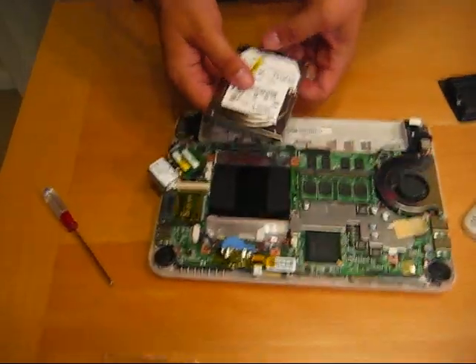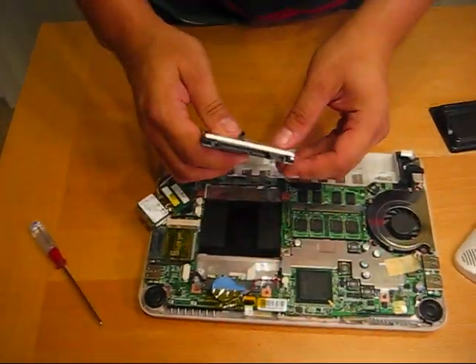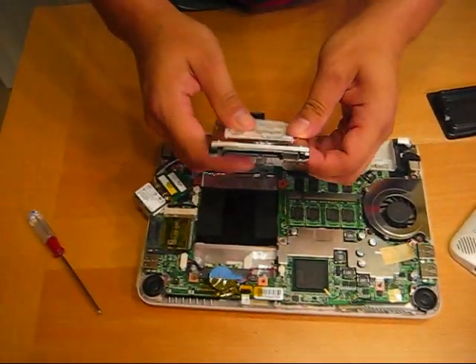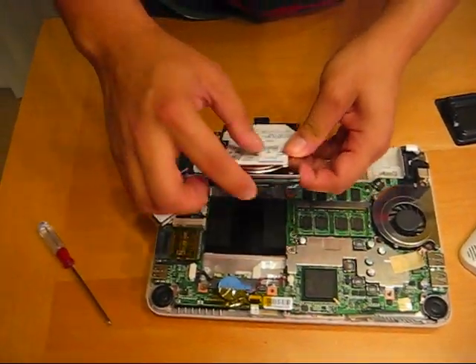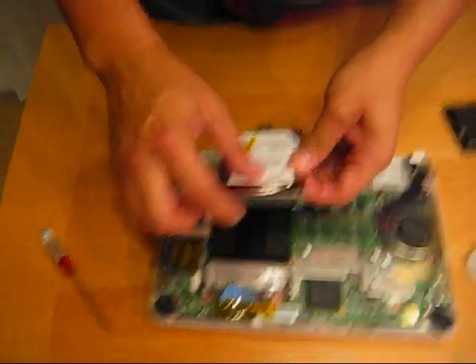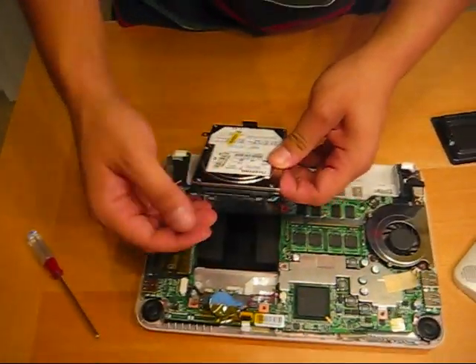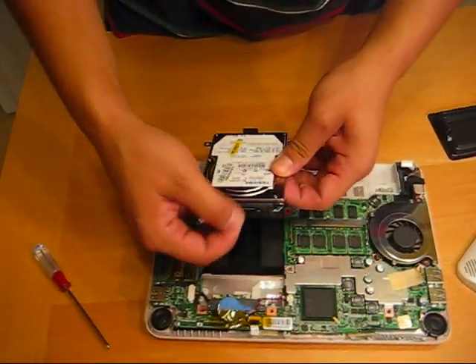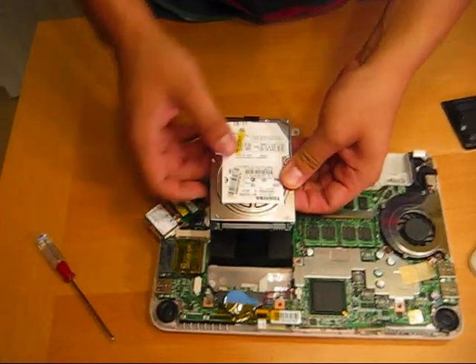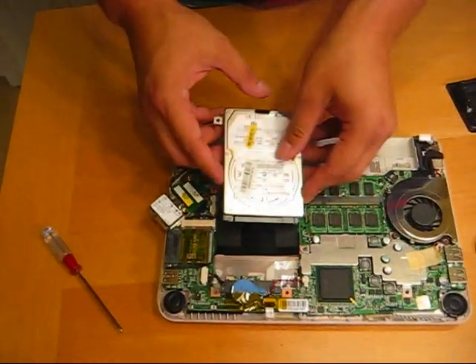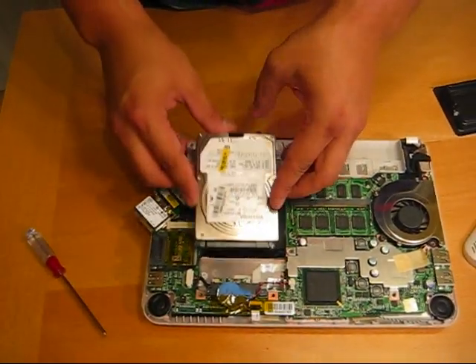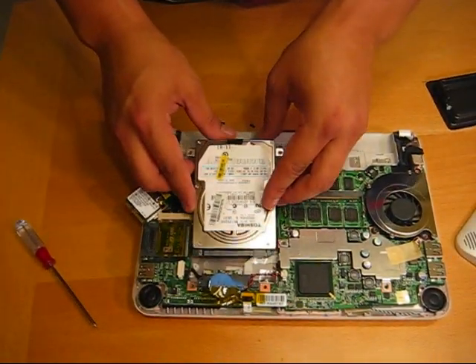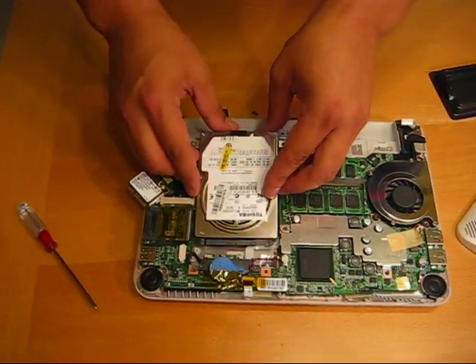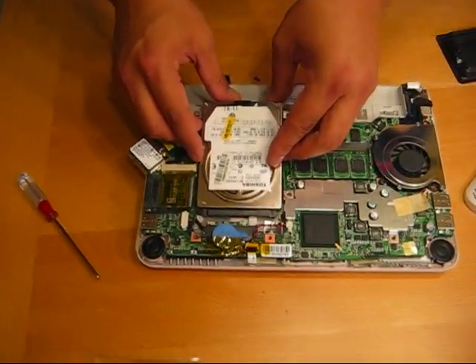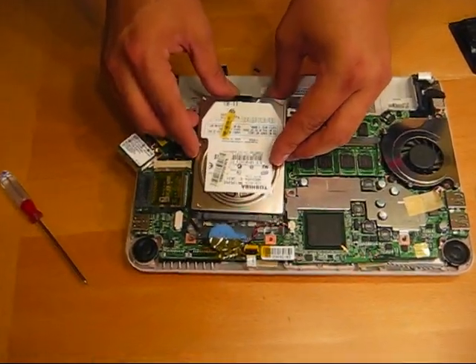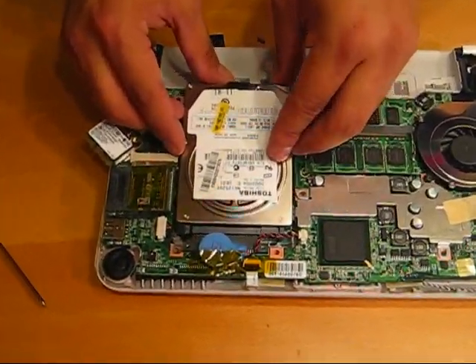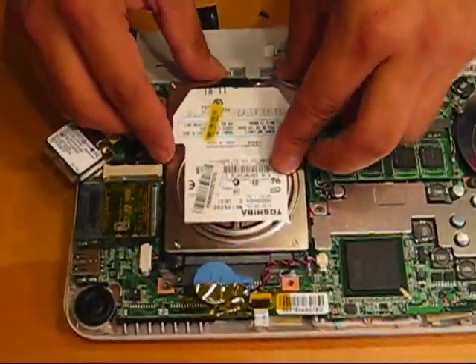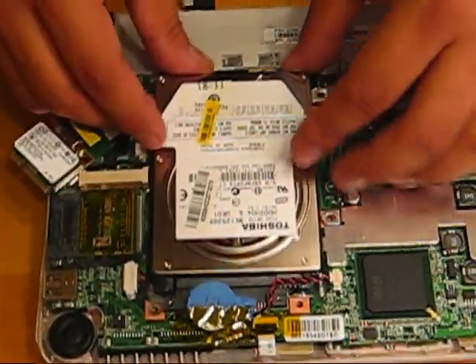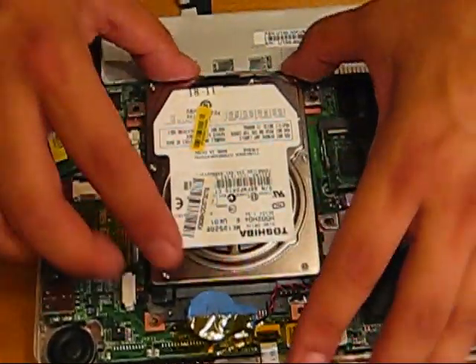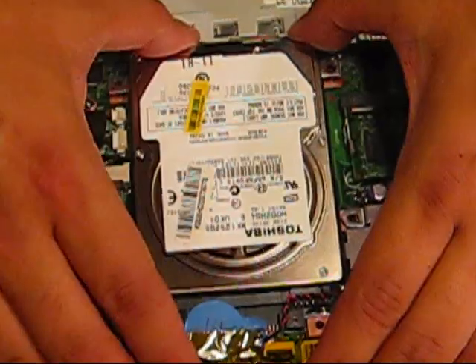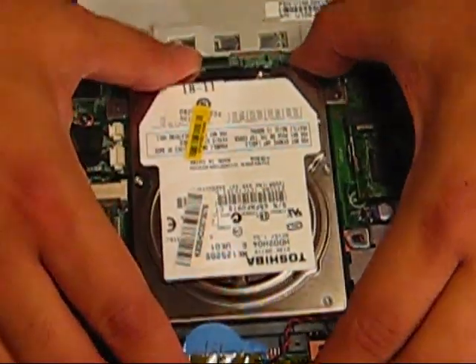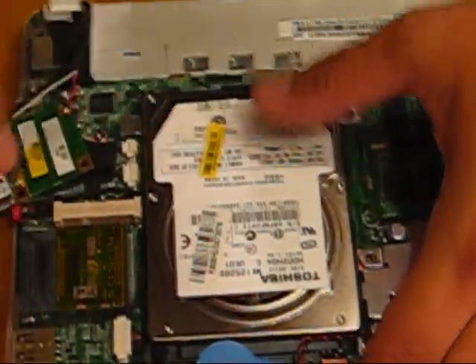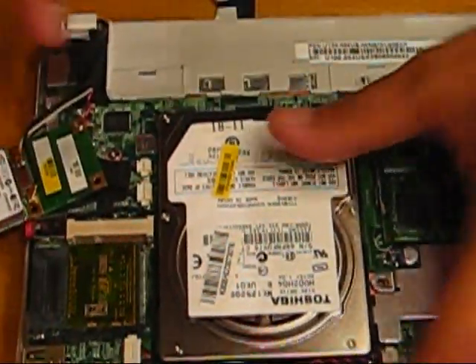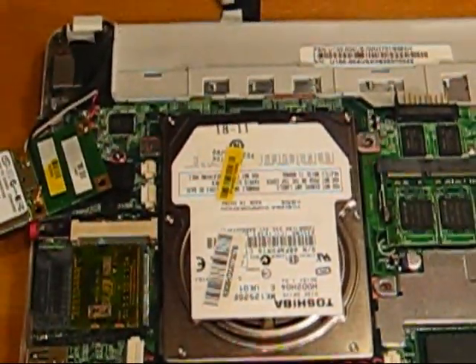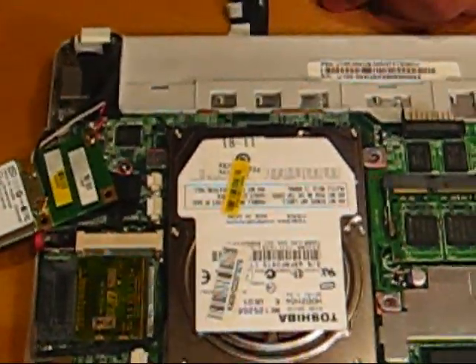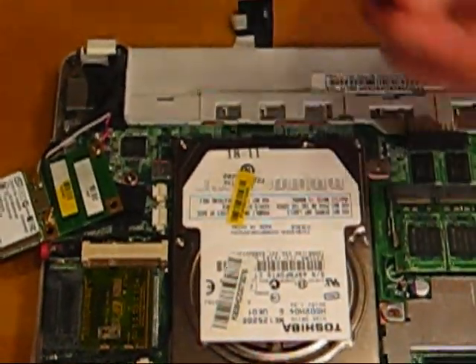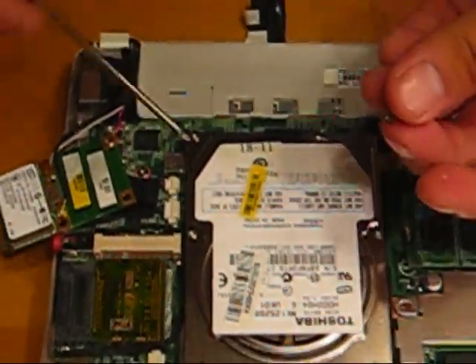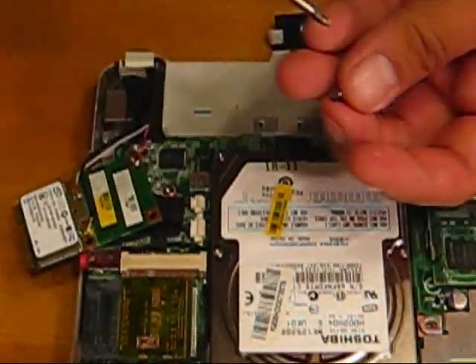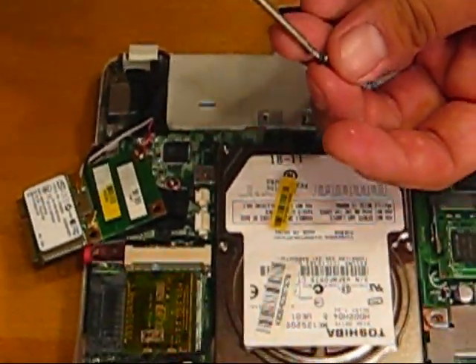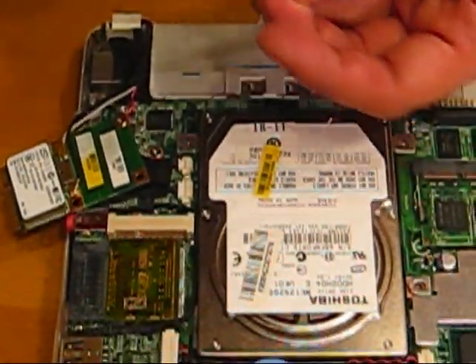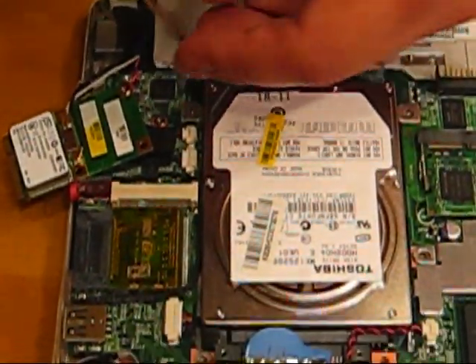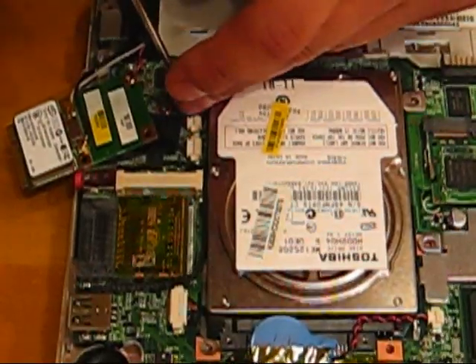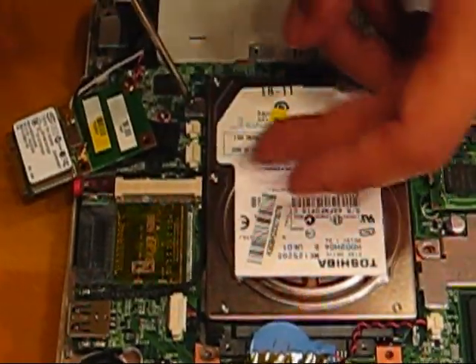Just make sure you match up the SATA notches with the notches here. It should slide right in very smoothly. And then simply remember to fasten the hard drive screw here.